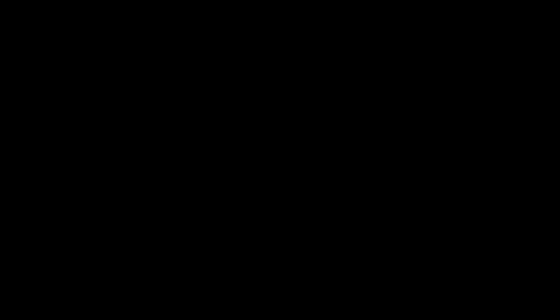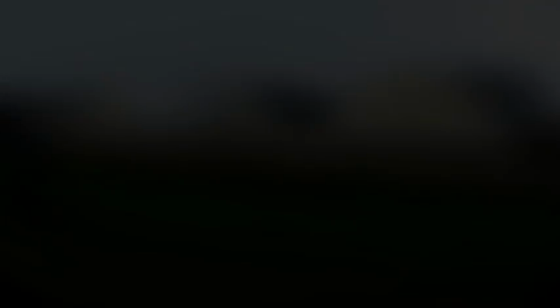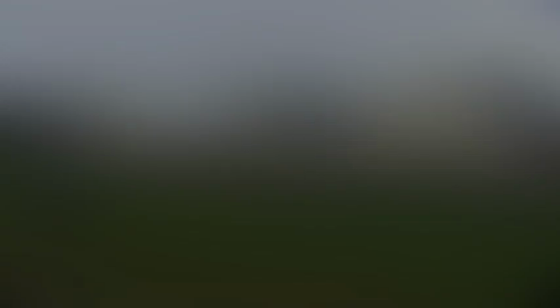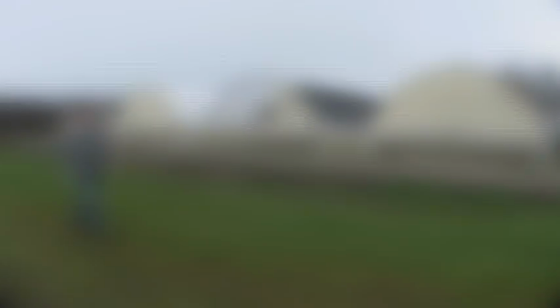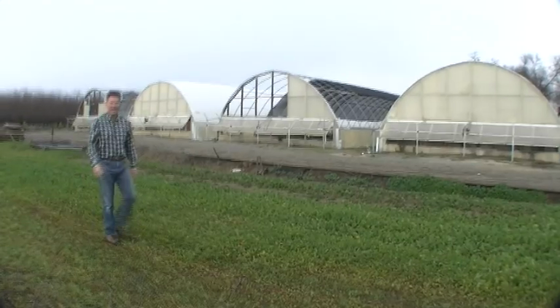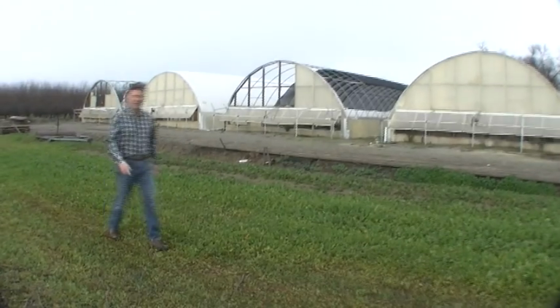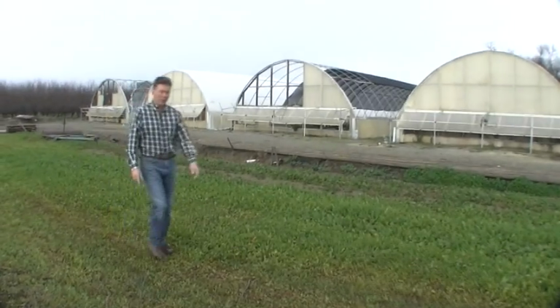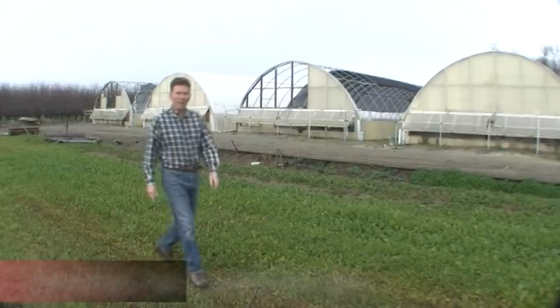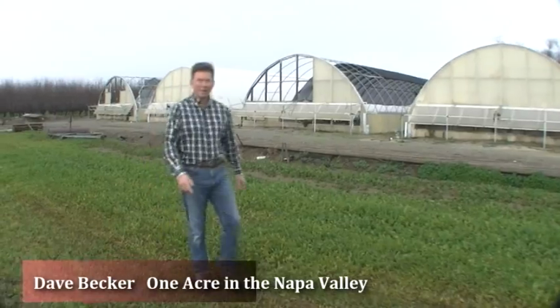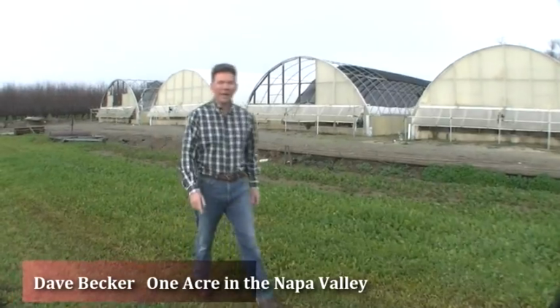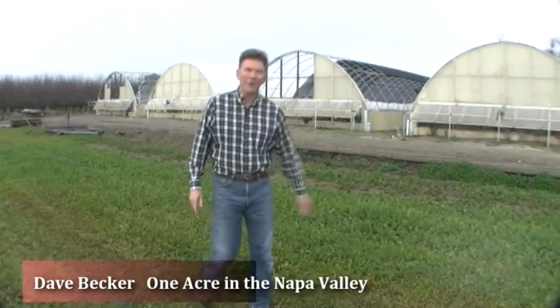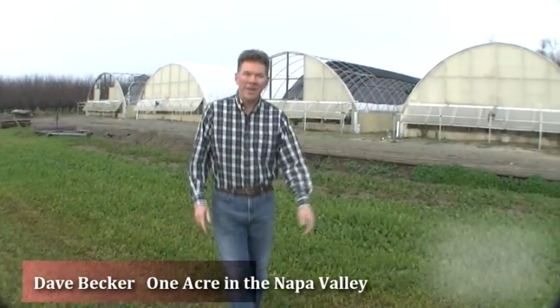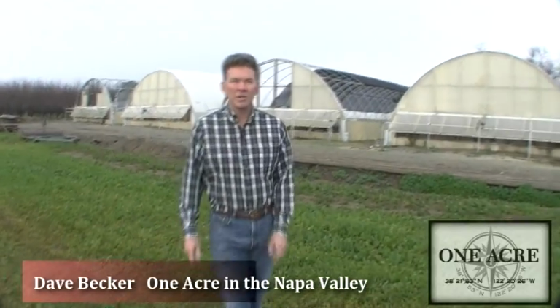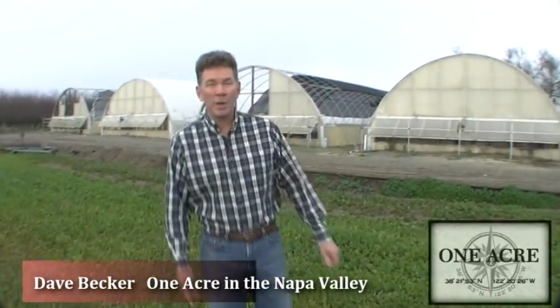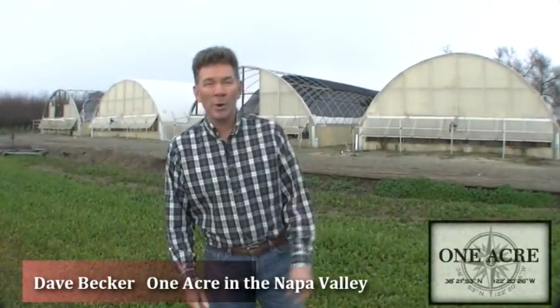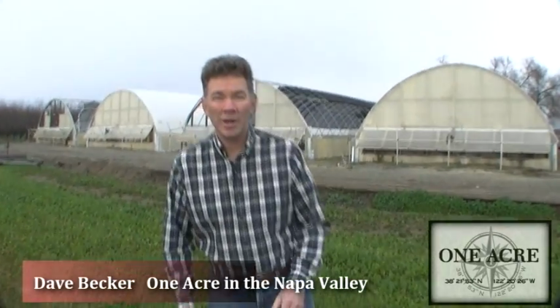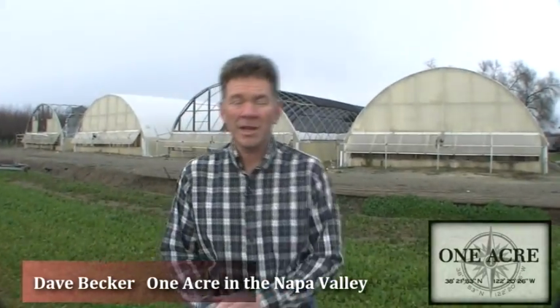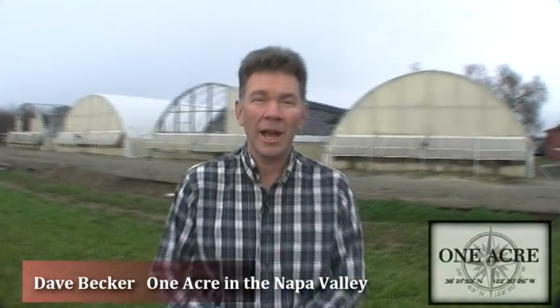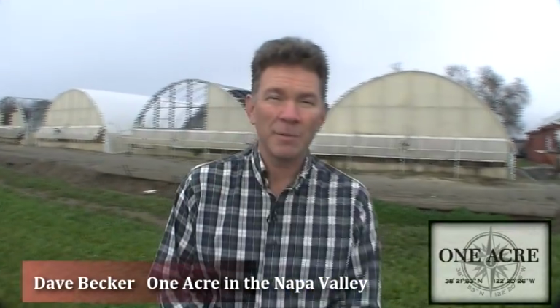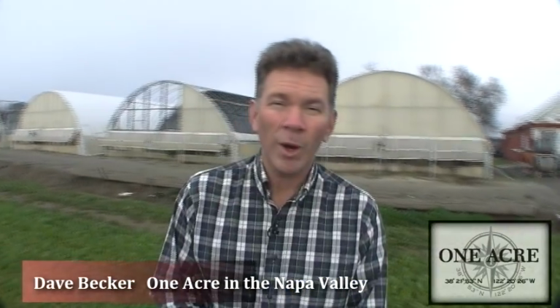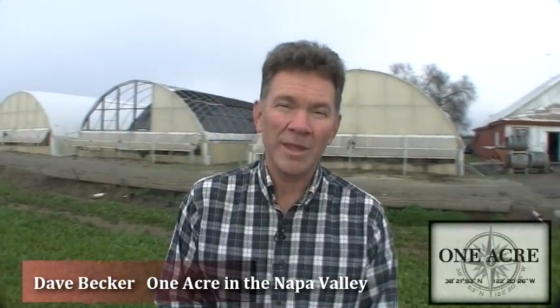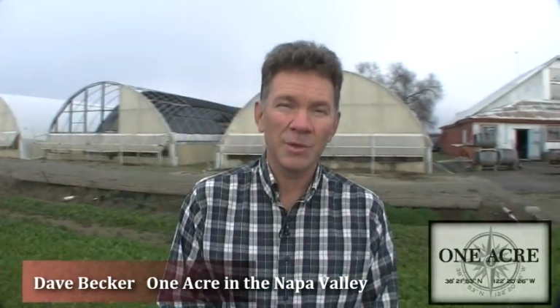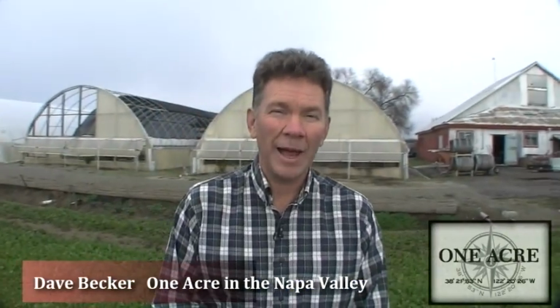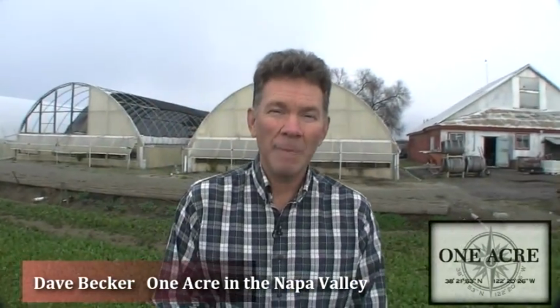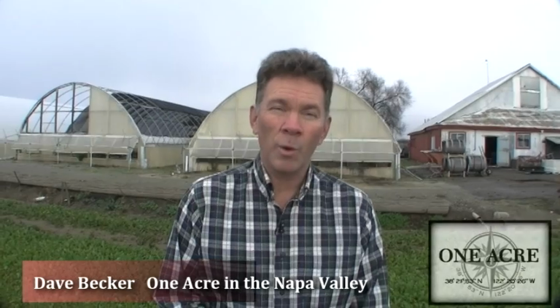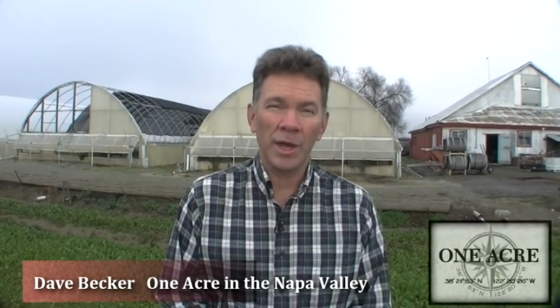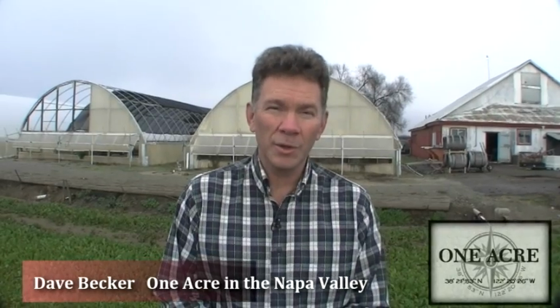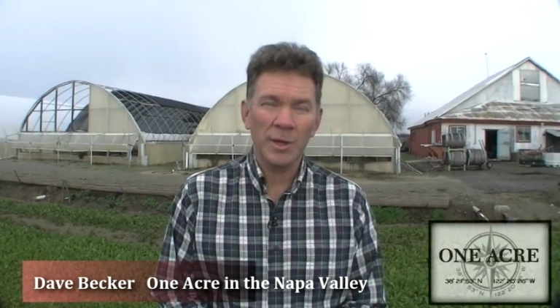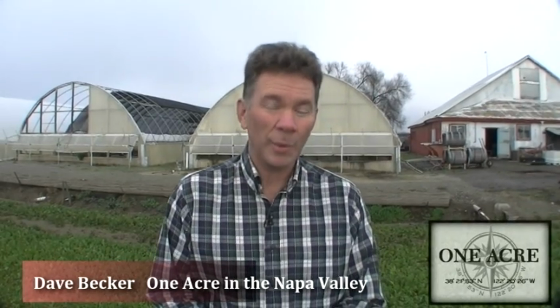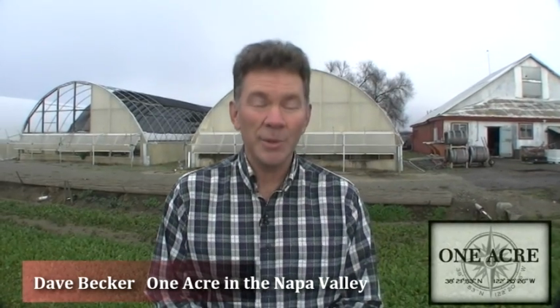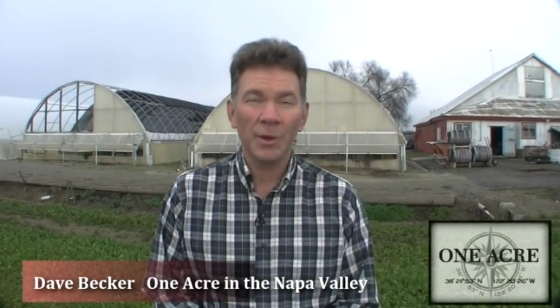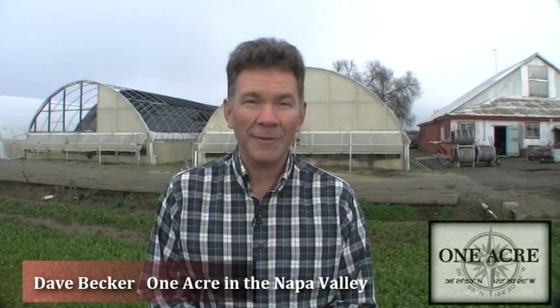Hi, my name's Dave and welcome back to One Acre. This morning we're just outside of Zamora in the Central Valley, where the nursery is and where we're going to be doing the grafting.